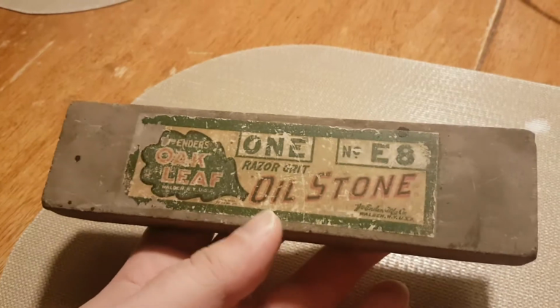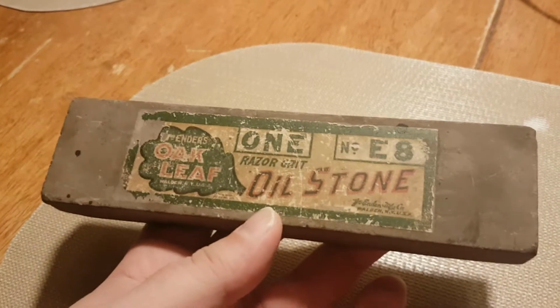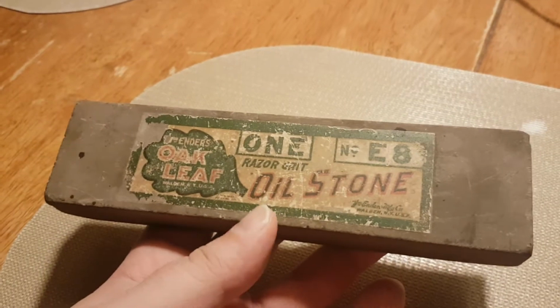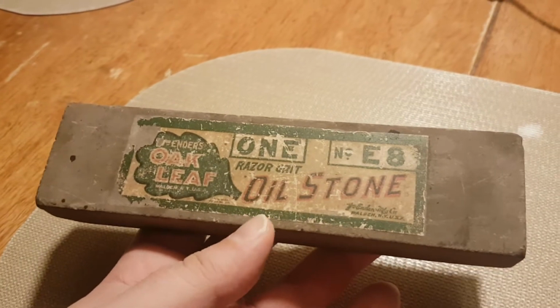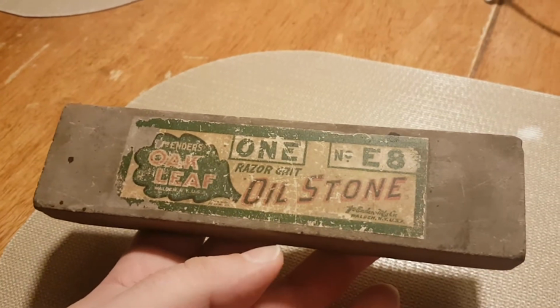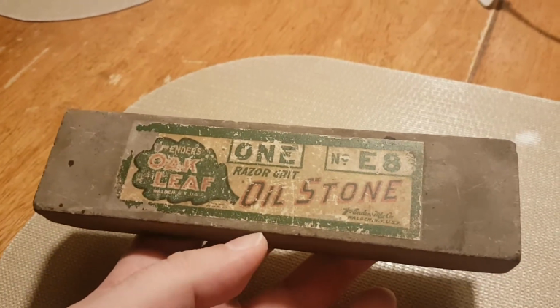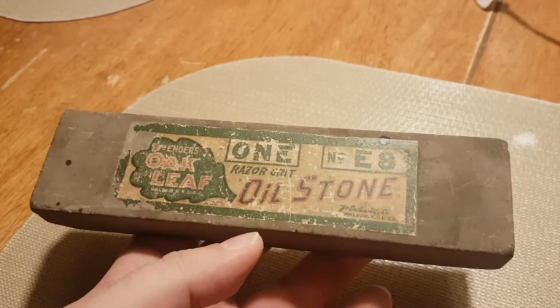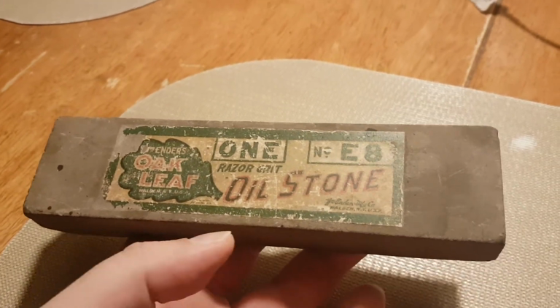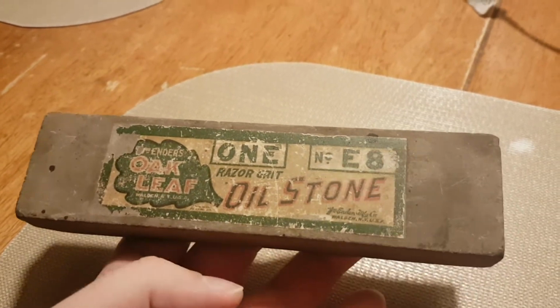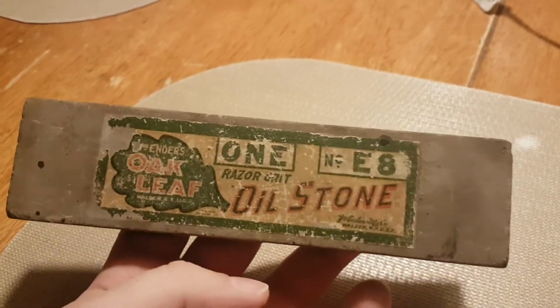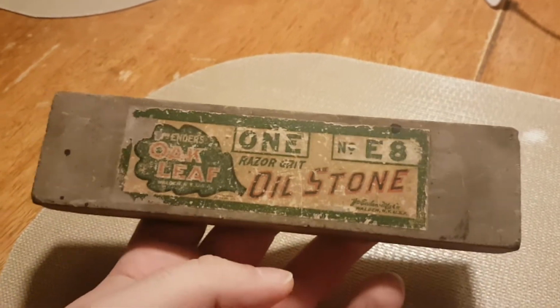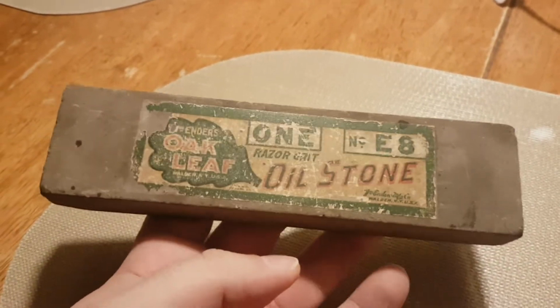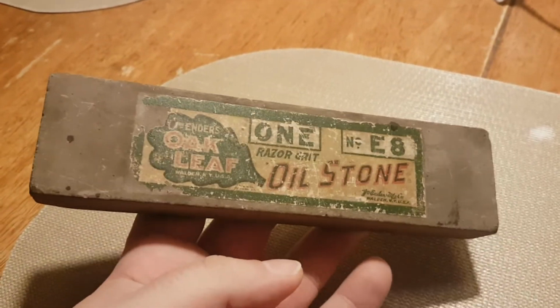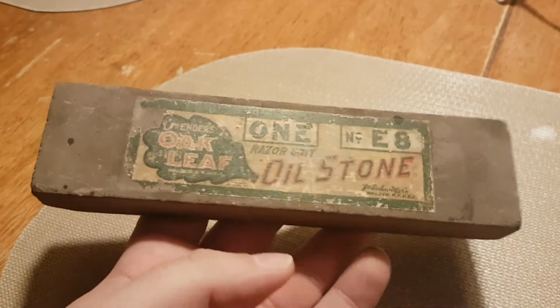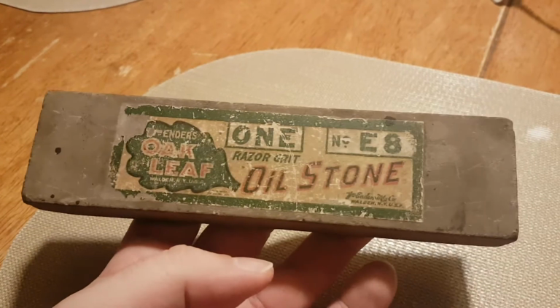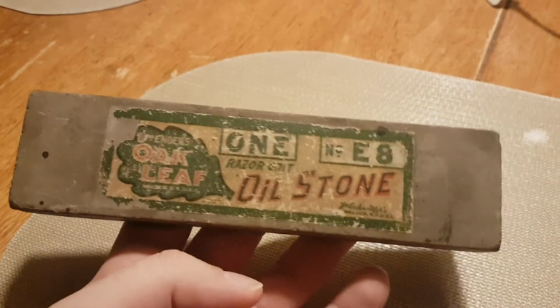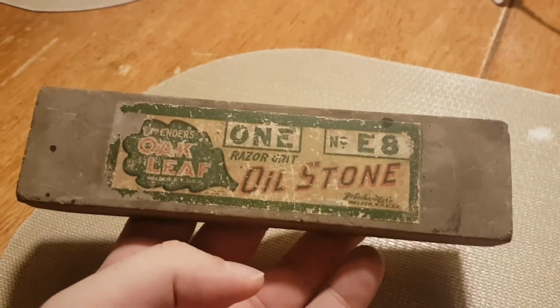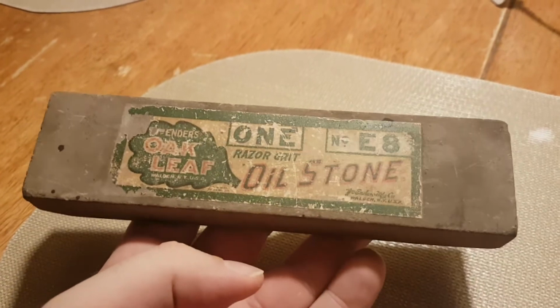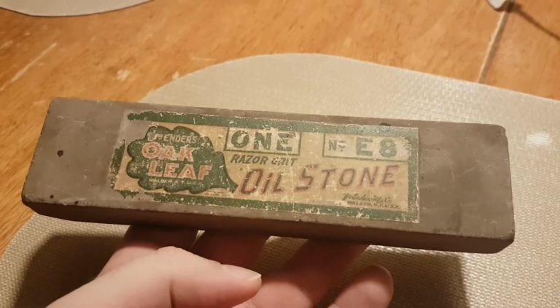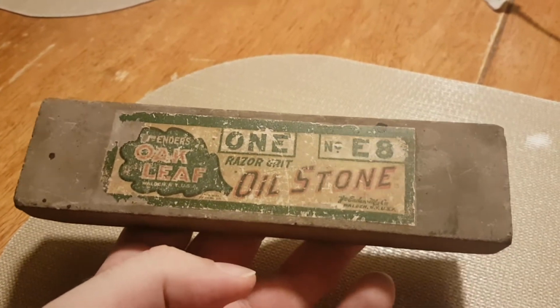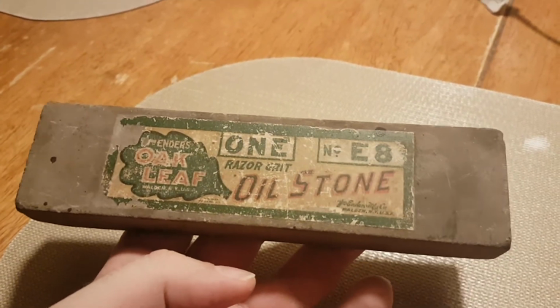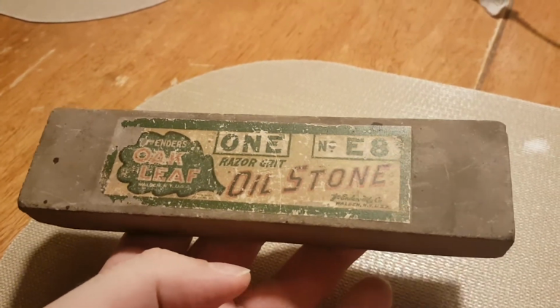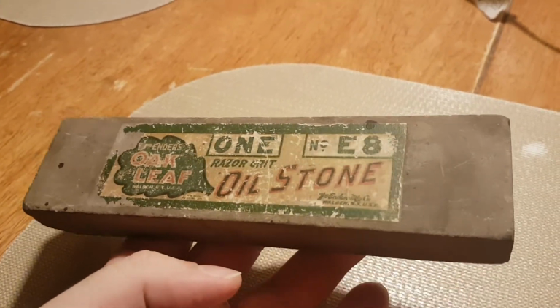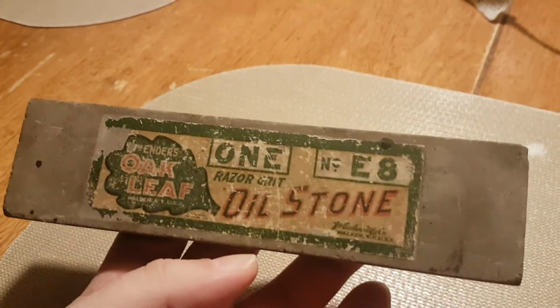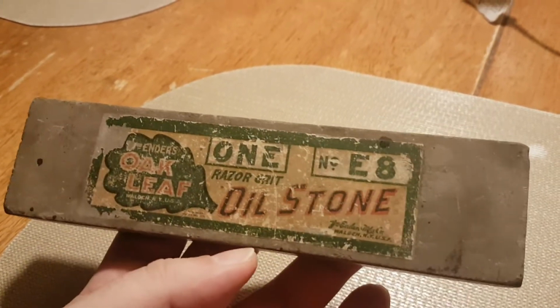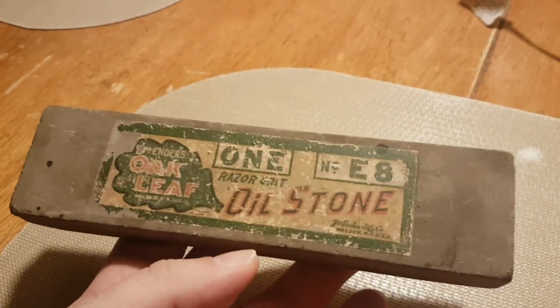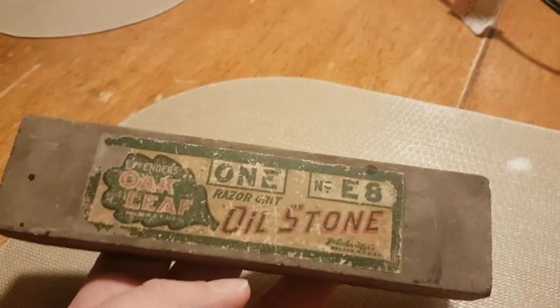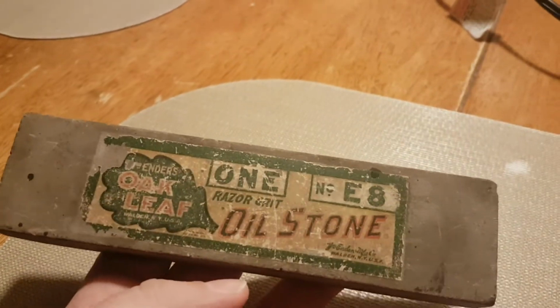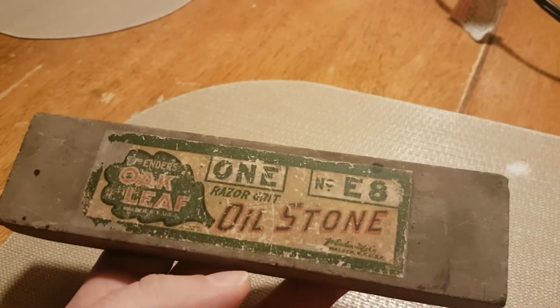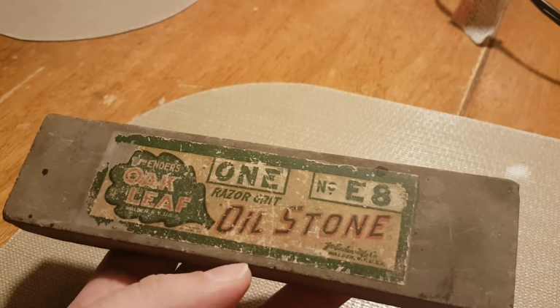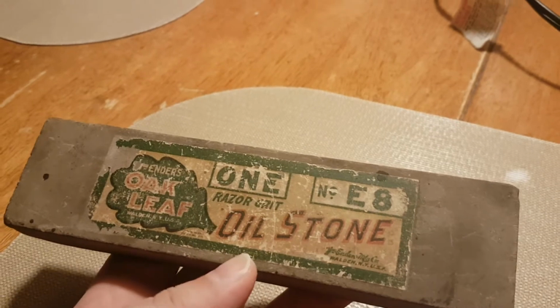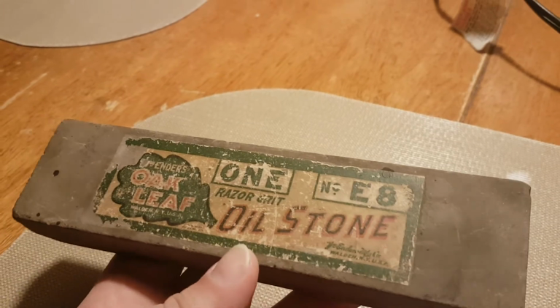I'm not really super familiar with these. I am aware of the barberhones, but I've never seen one of these bench stones. This is an Ender's Oakleaf razor grit oilstone, model E8.